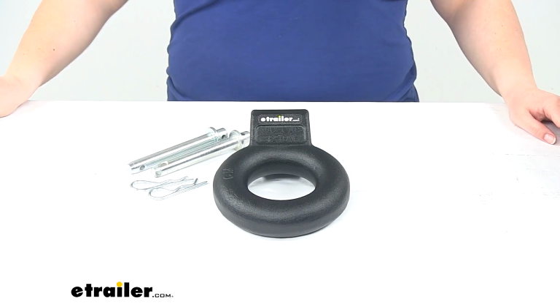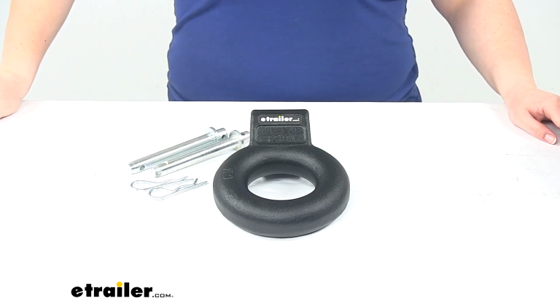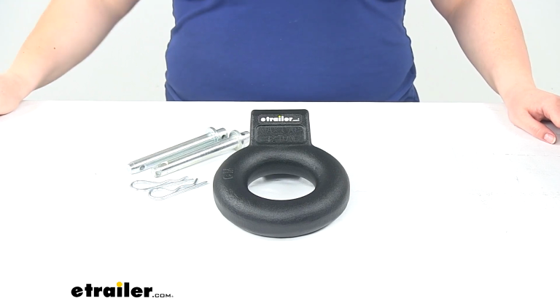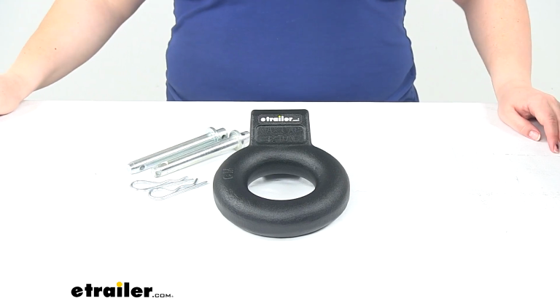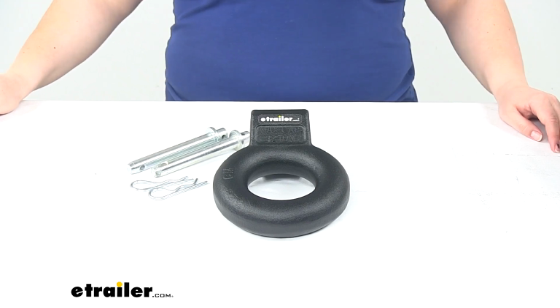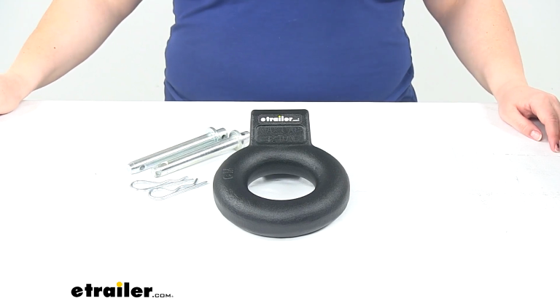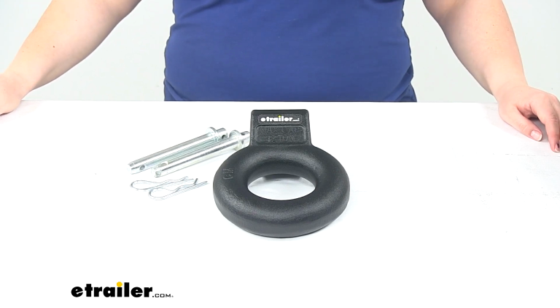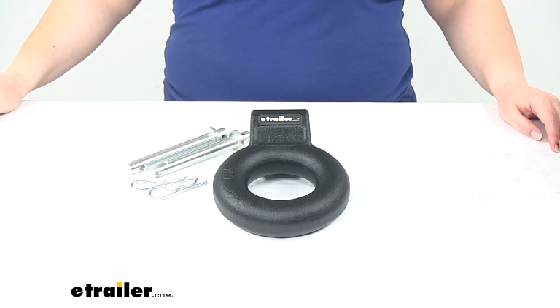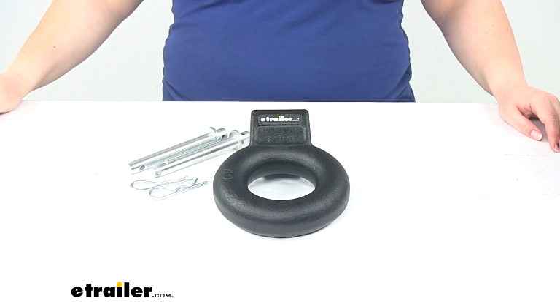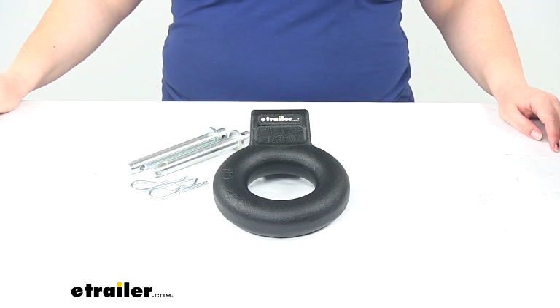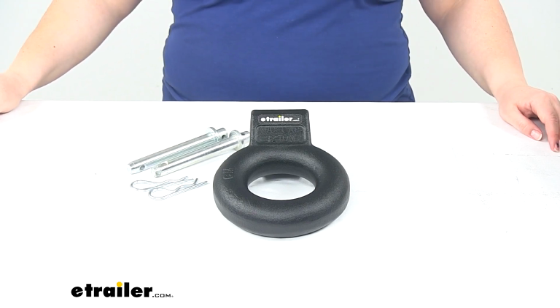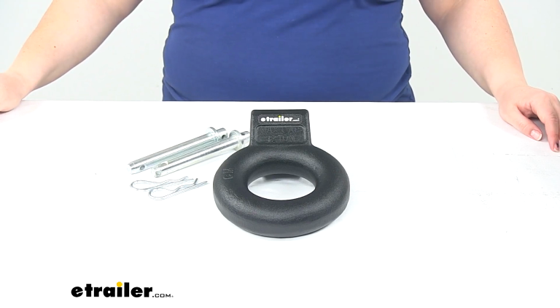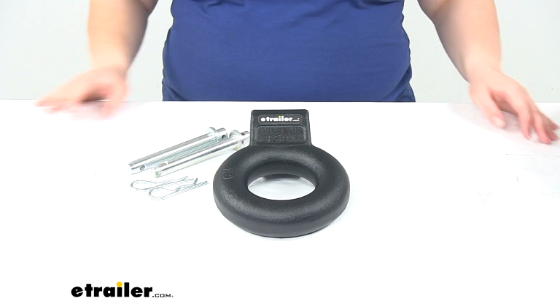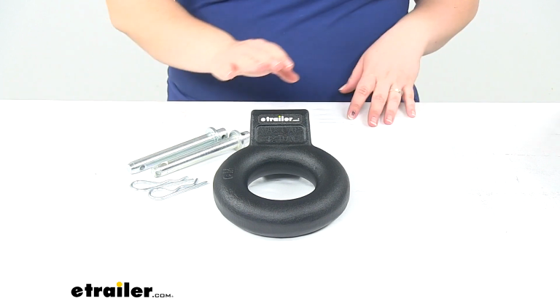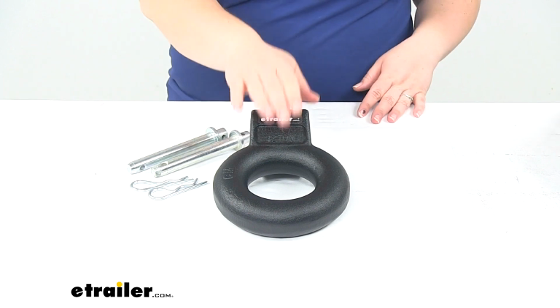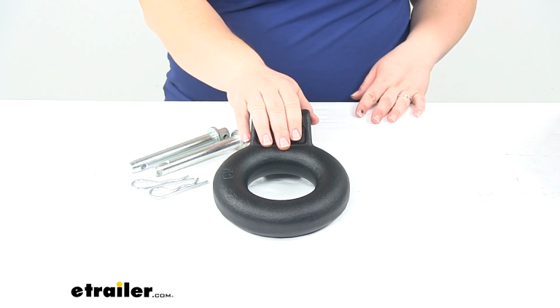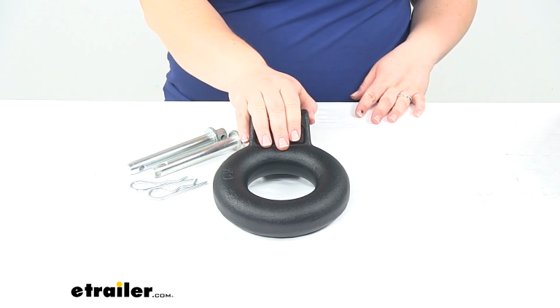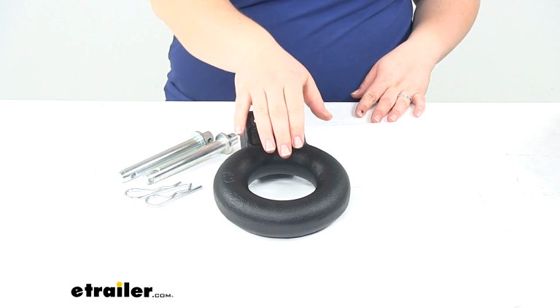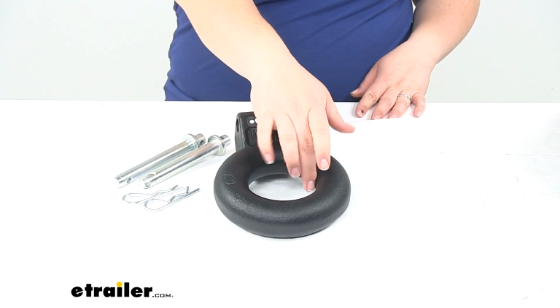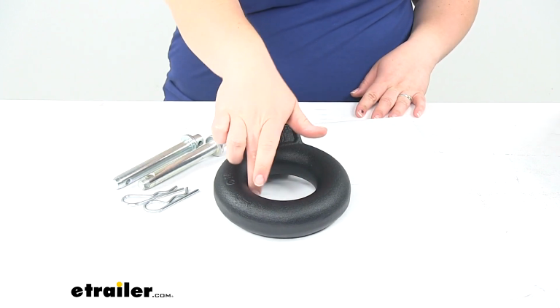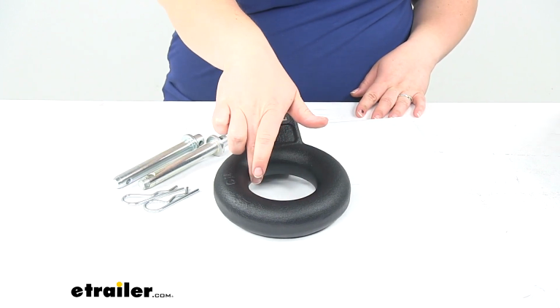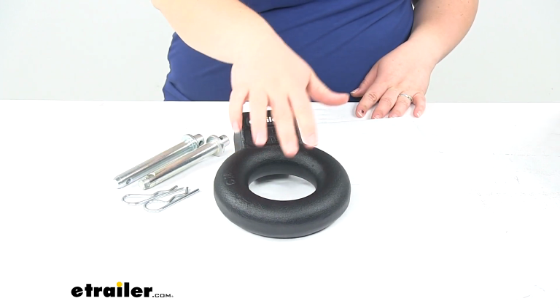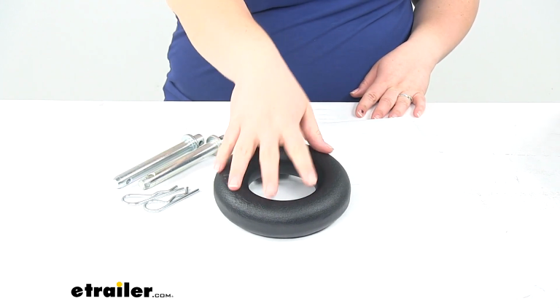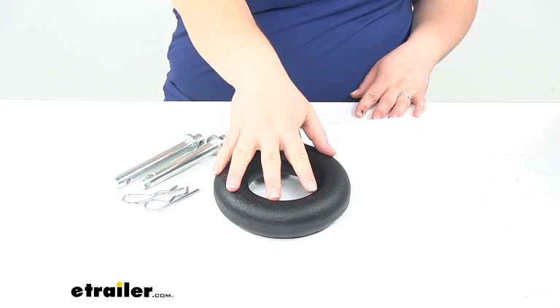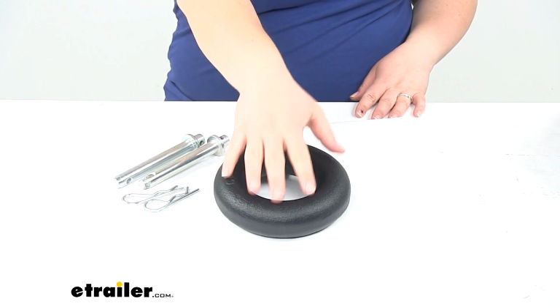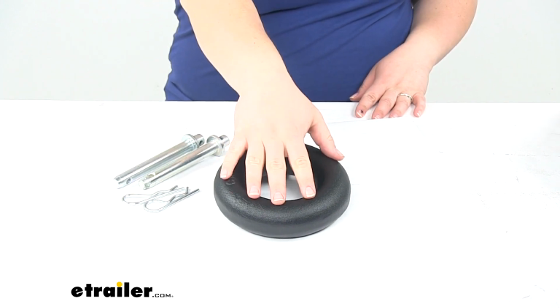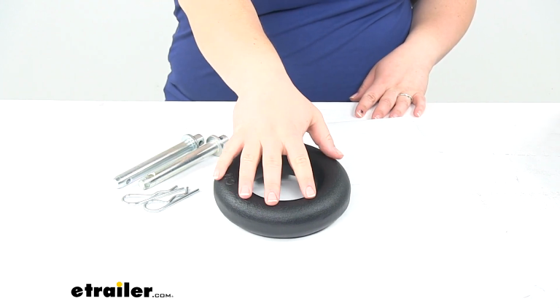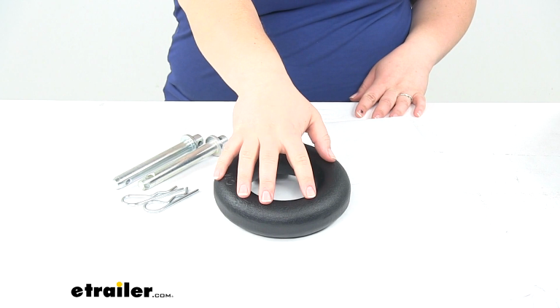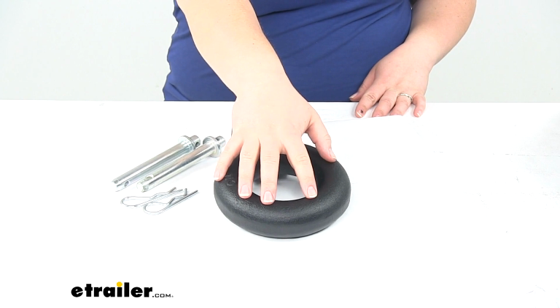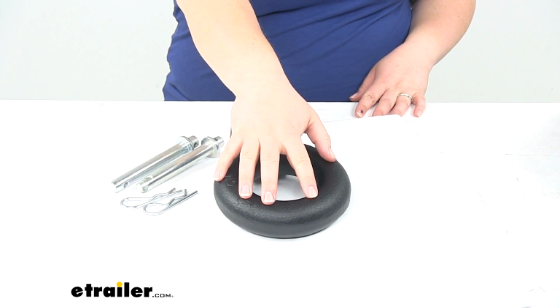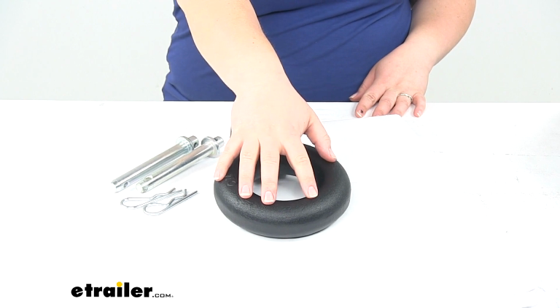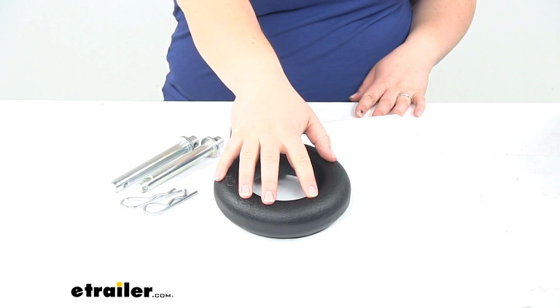Today we're going to take a quick look at the Lunette Ring for Bulletproof Hitches Adjustable Ball Mount. This allows you to have that Lunette Ring attachment for your Bulletproof Hitches Adjustable Ball Mount.